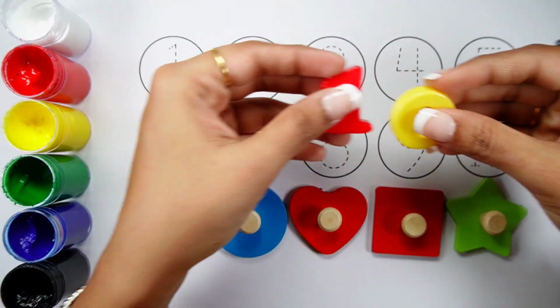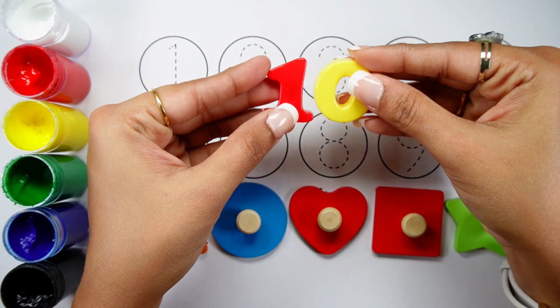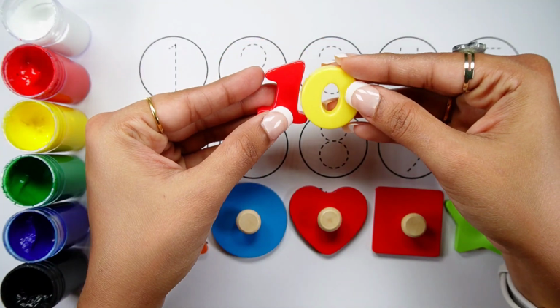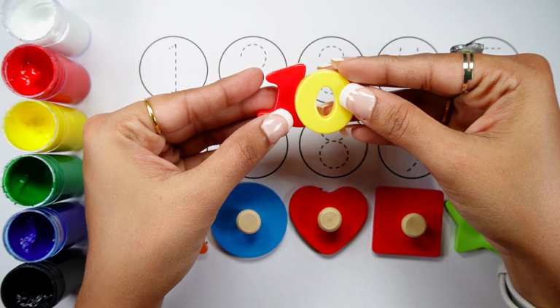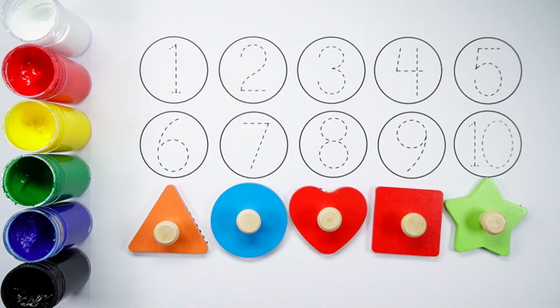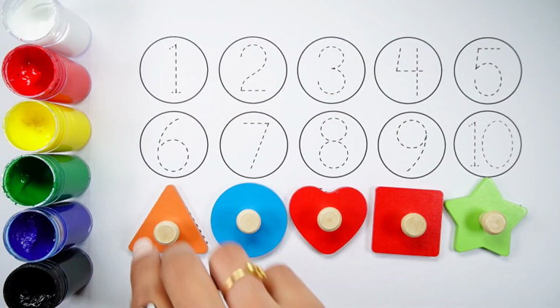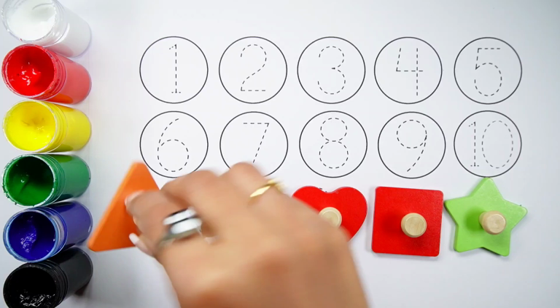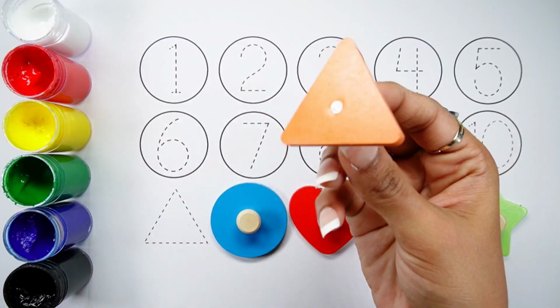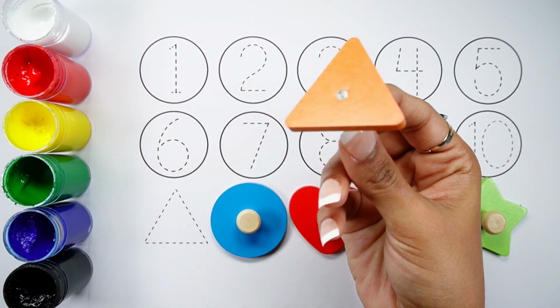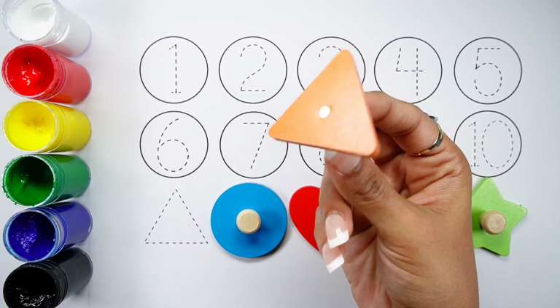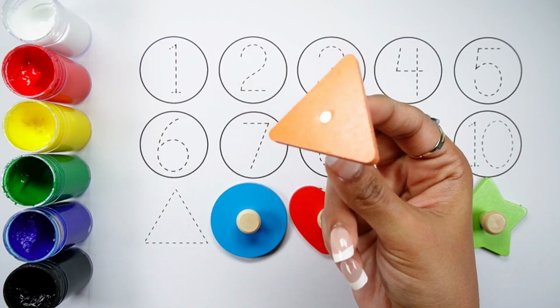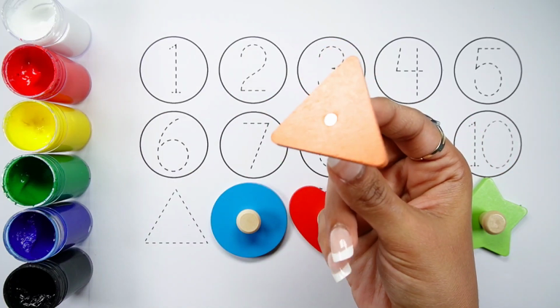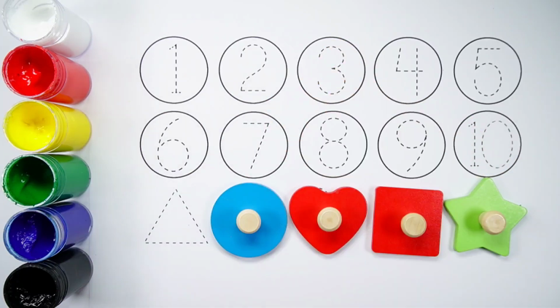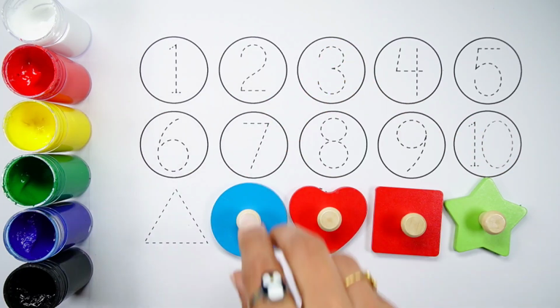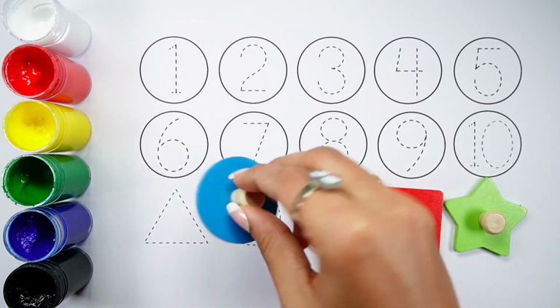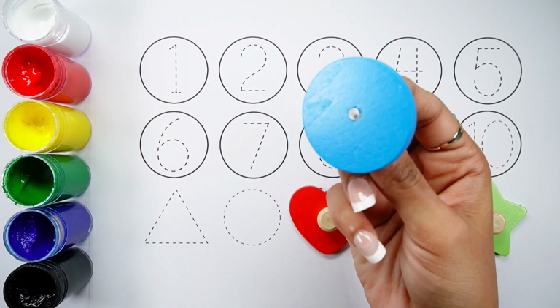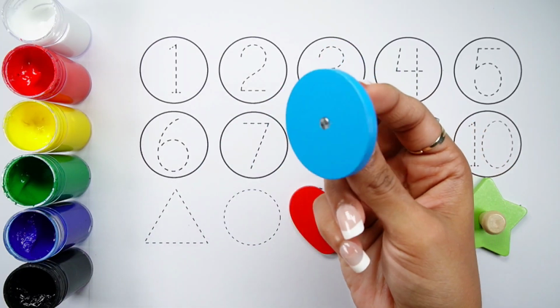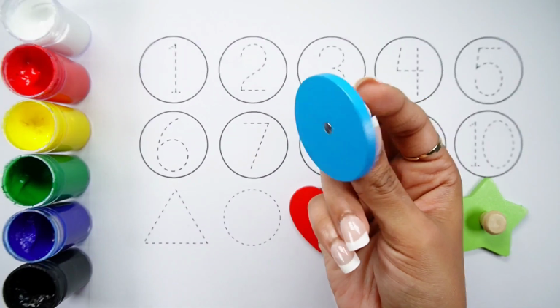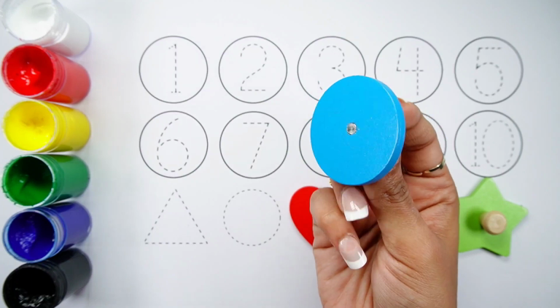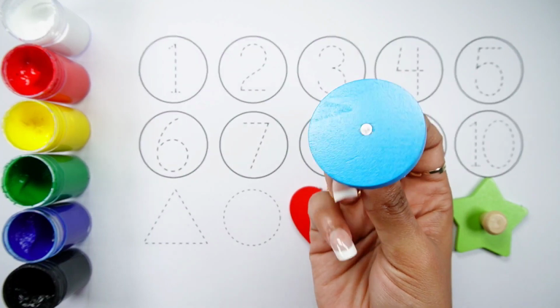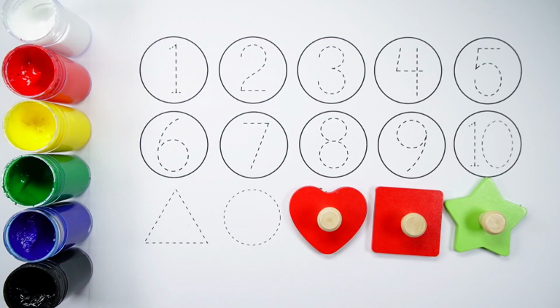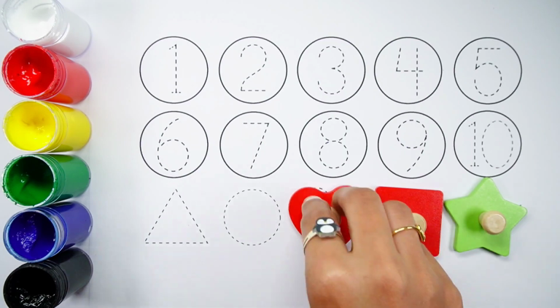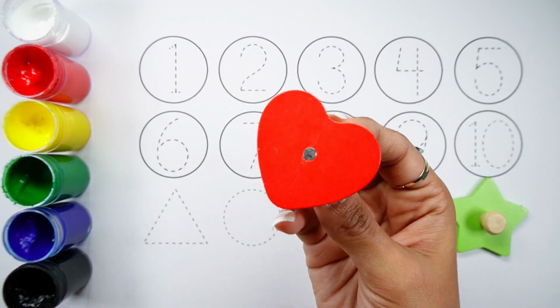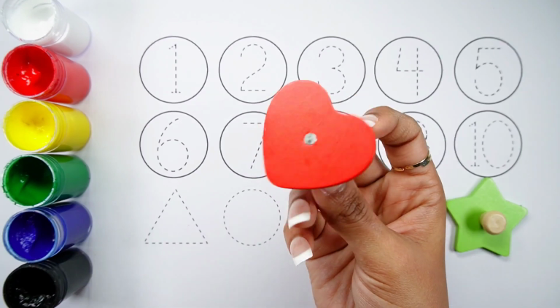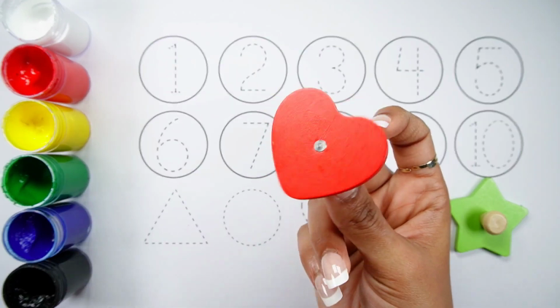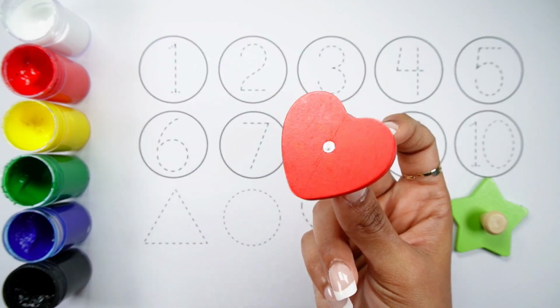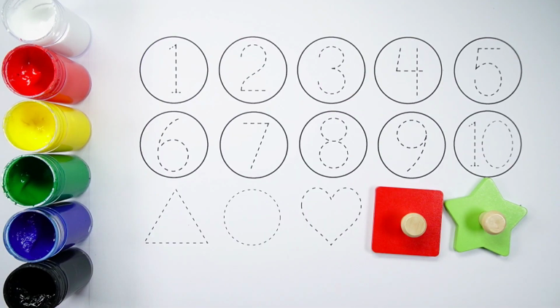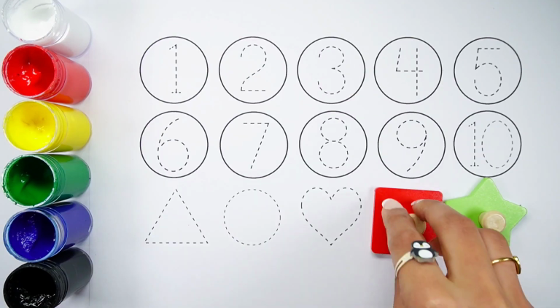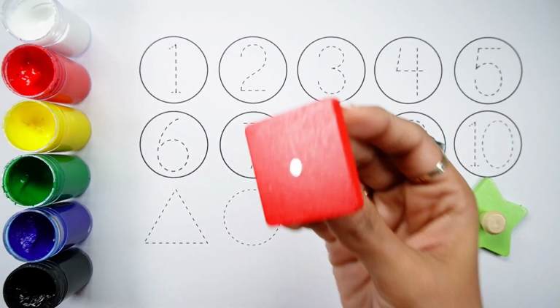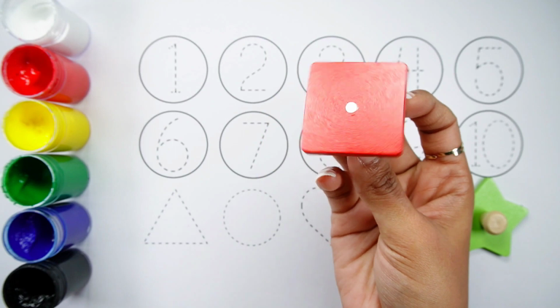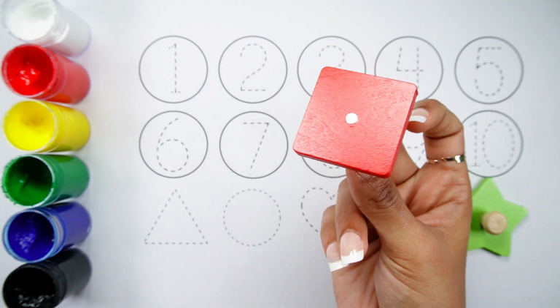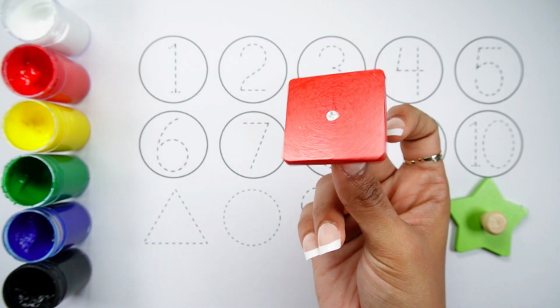Number 10. Triangle, an orange triangle. Circle, a blue circle. Heart, a red heart. Square, a red square.